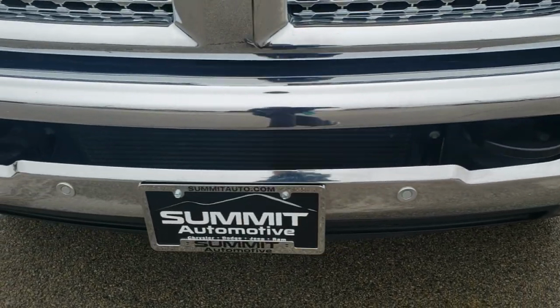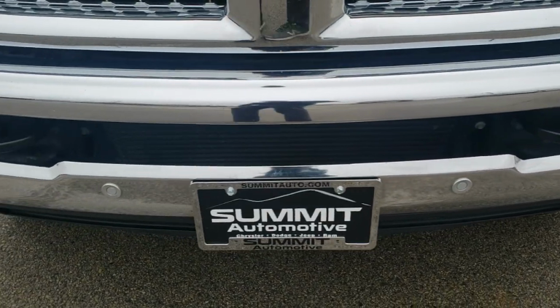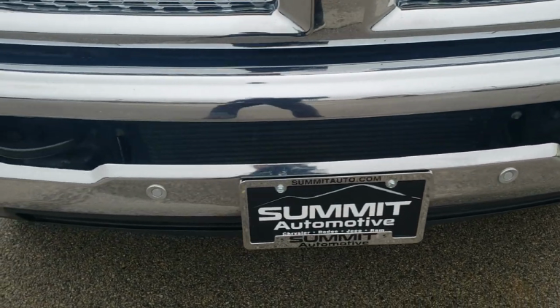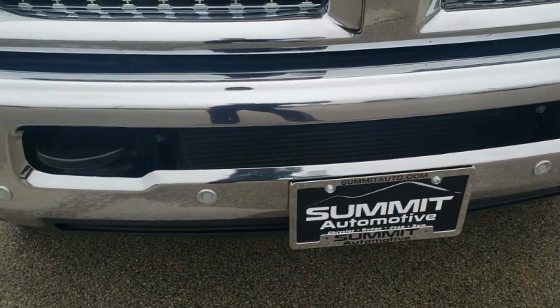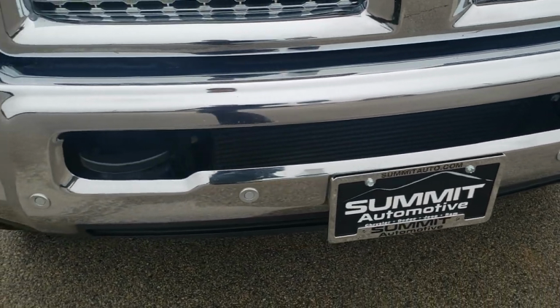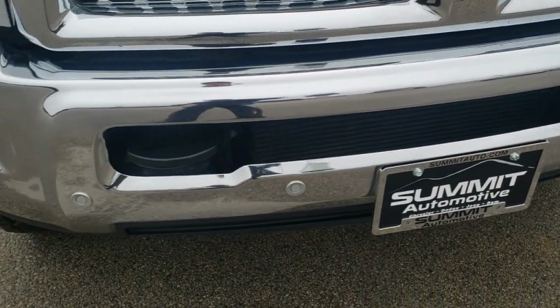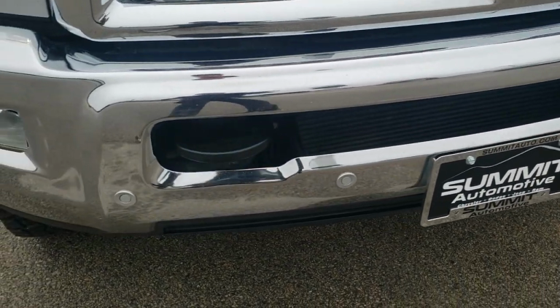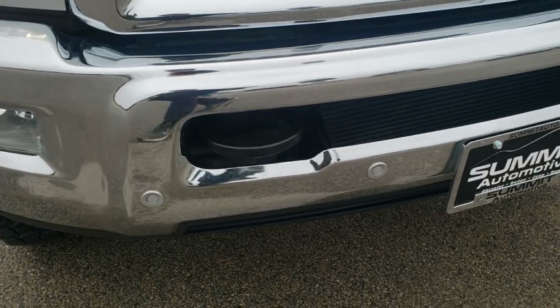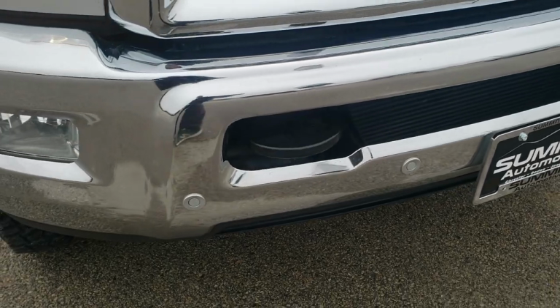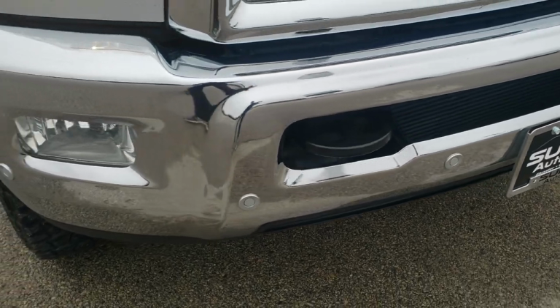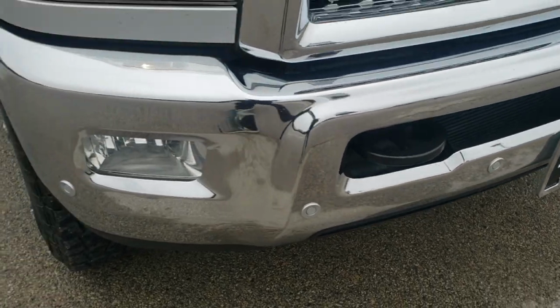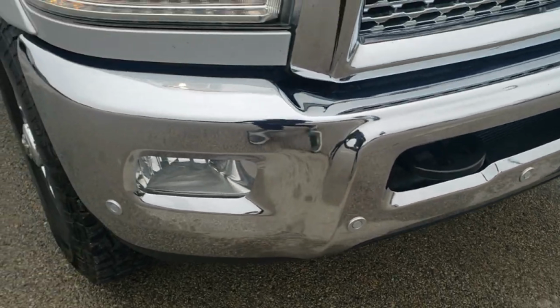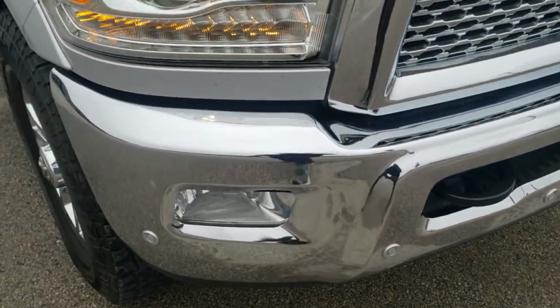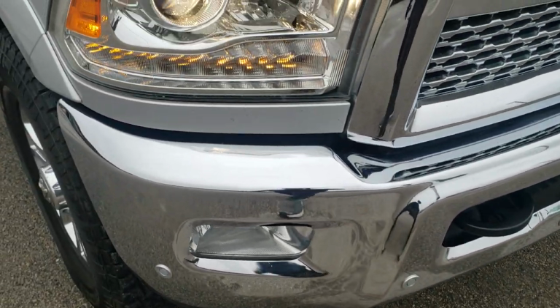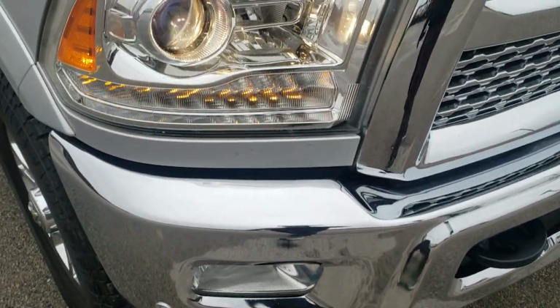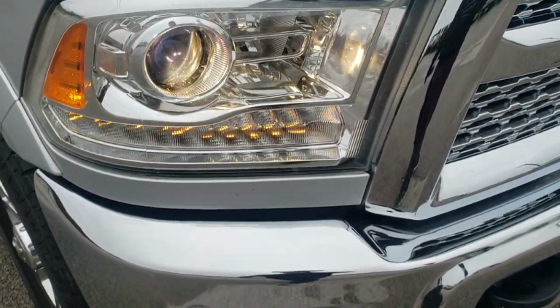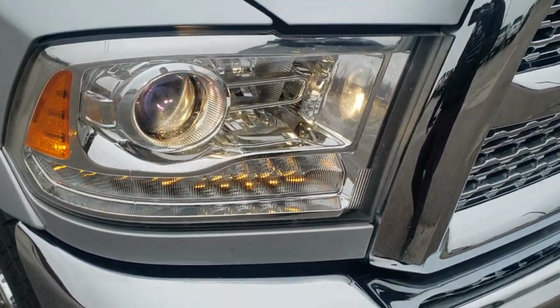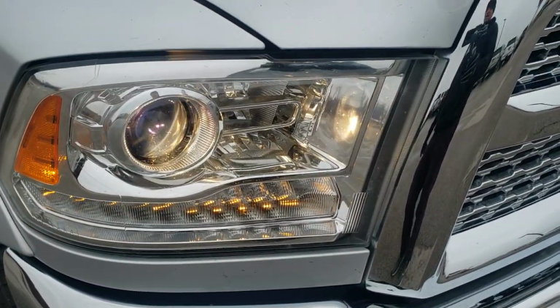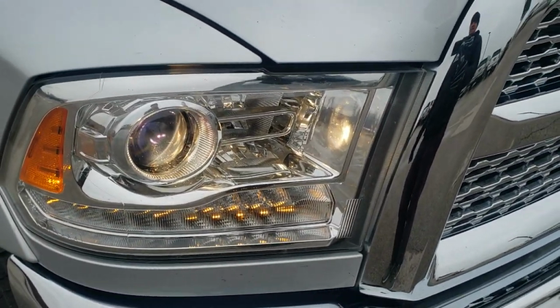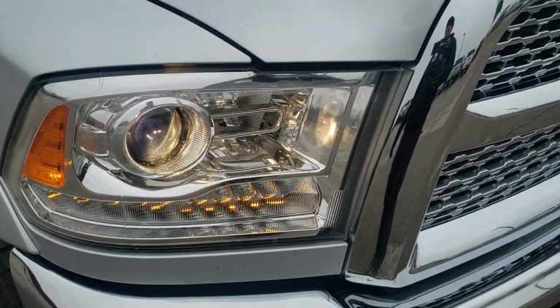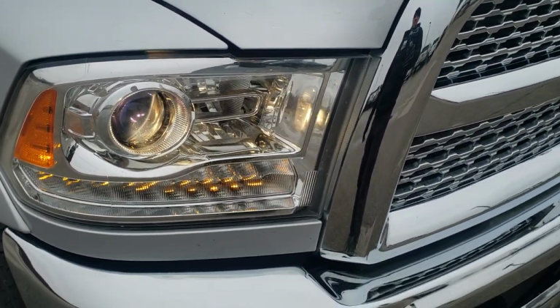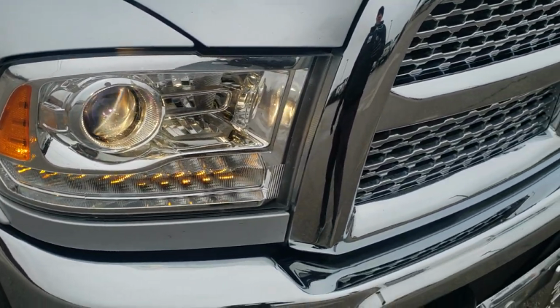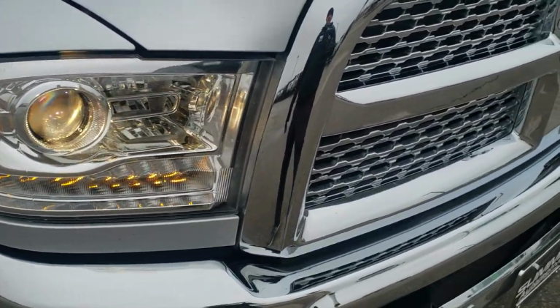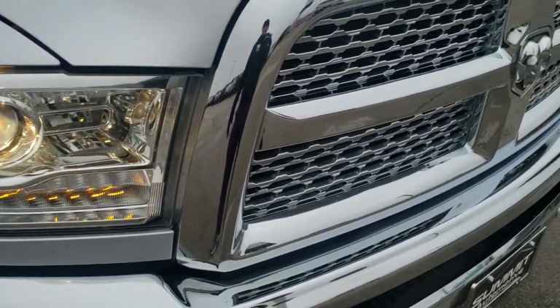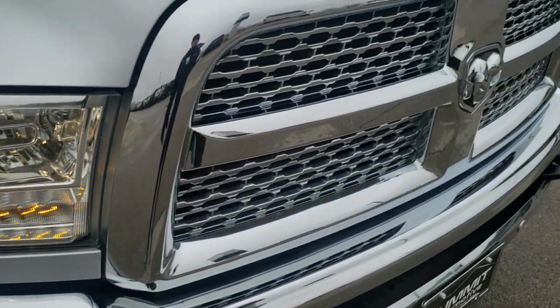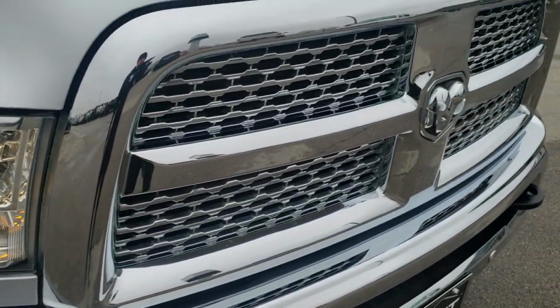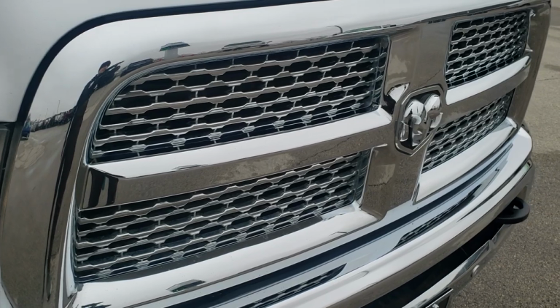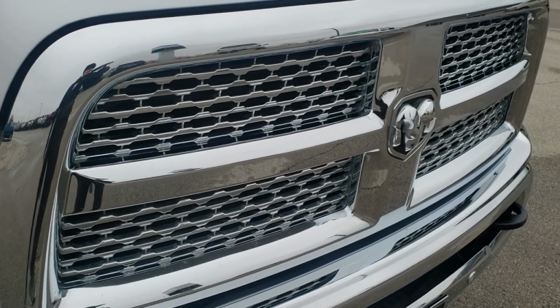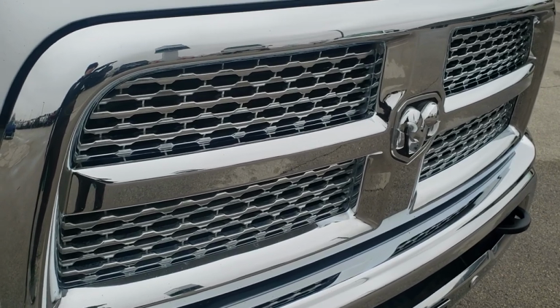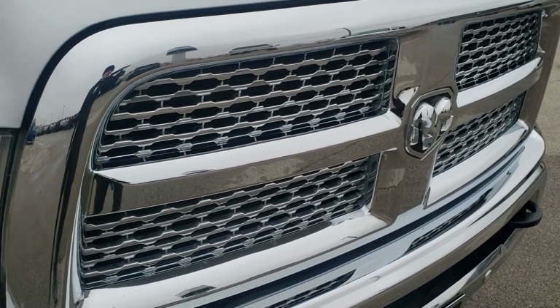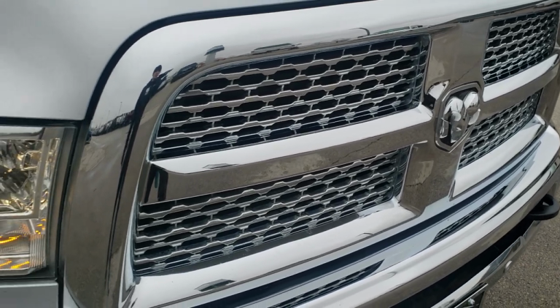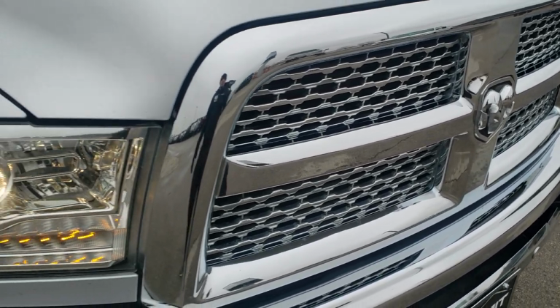The front bumper is in excellent shape. It does have the front bumper parking sensors, projector headlamps, LED running lights, and the chrome-trimmed grille.